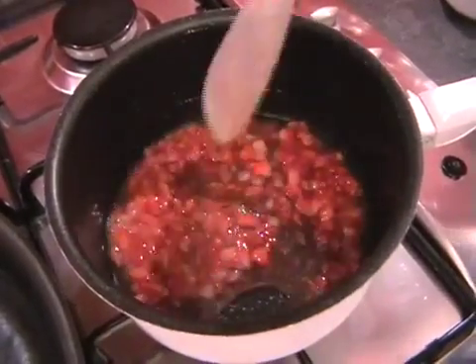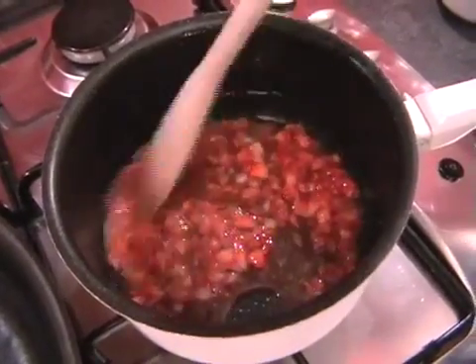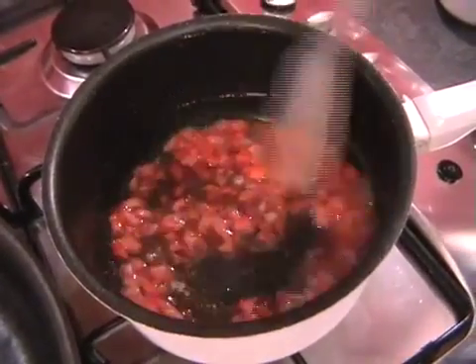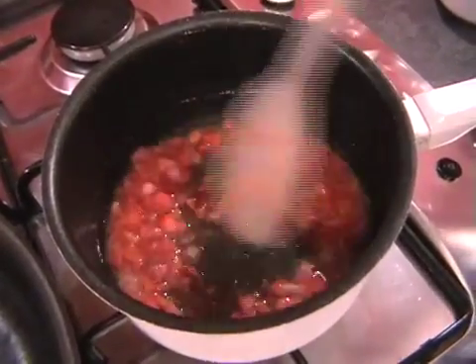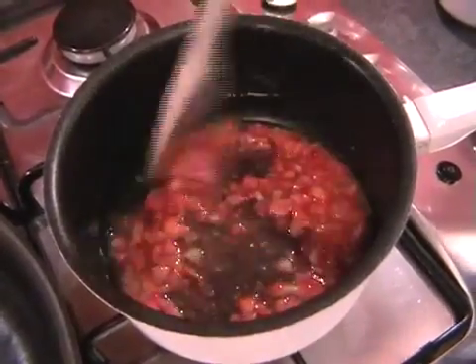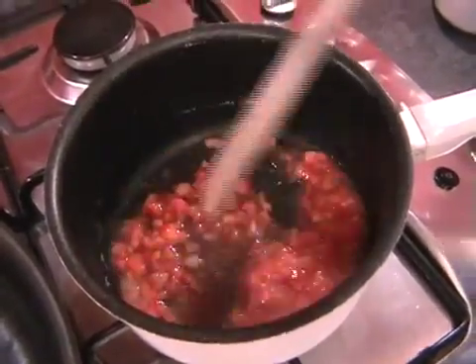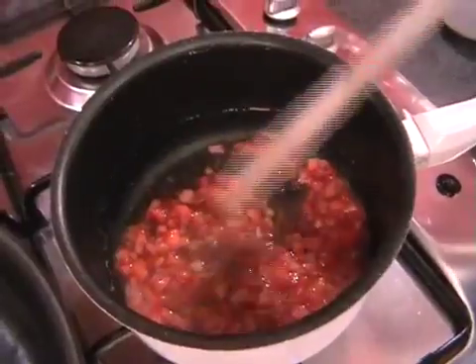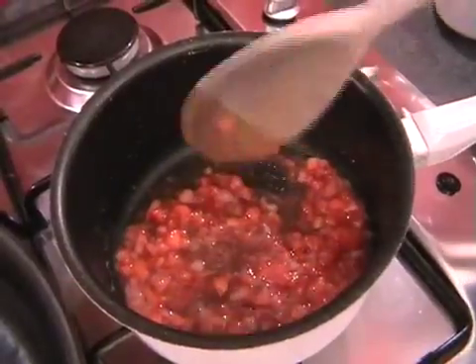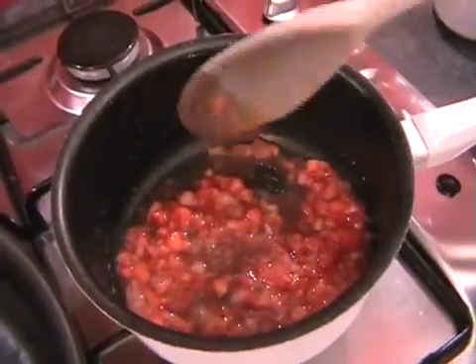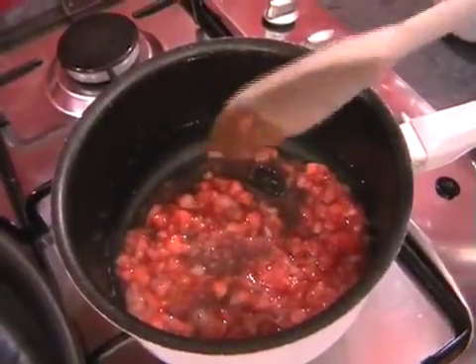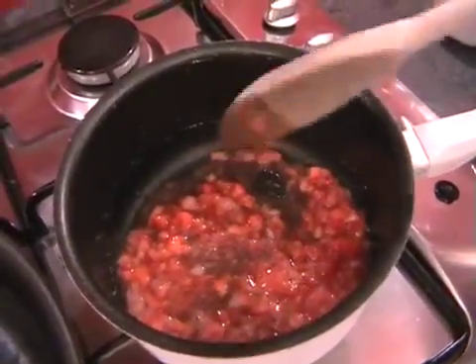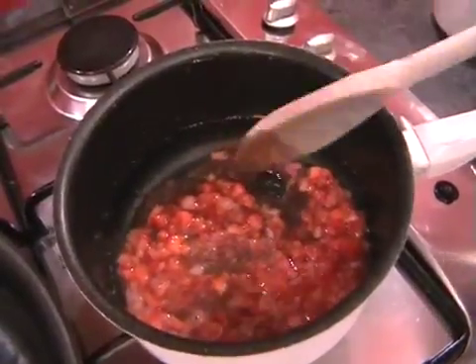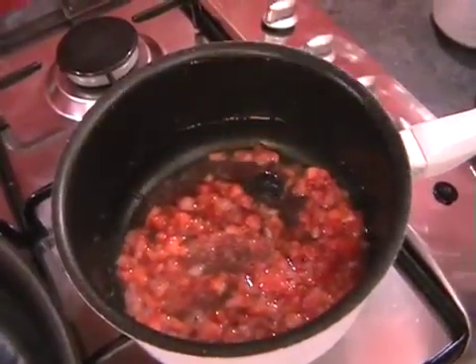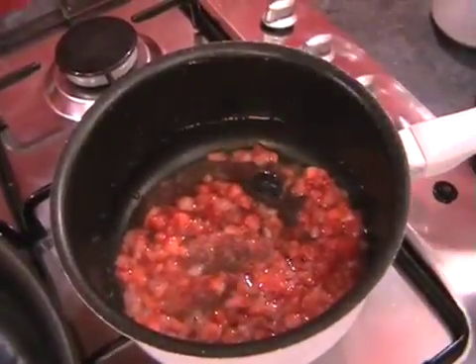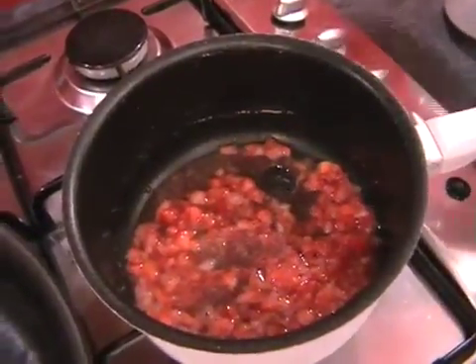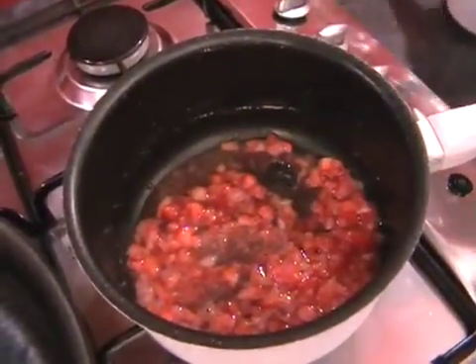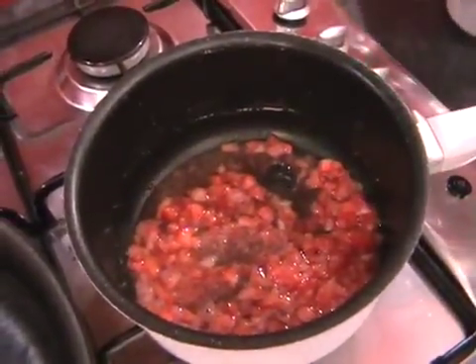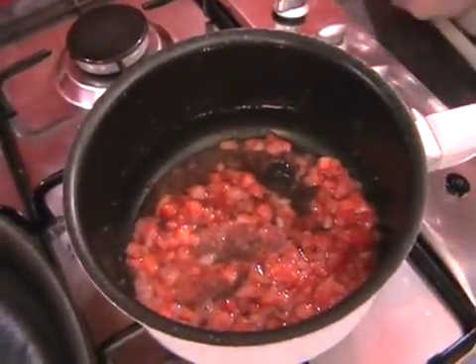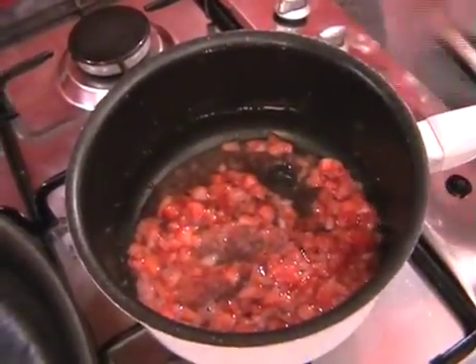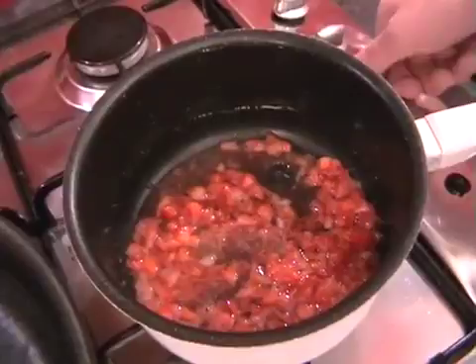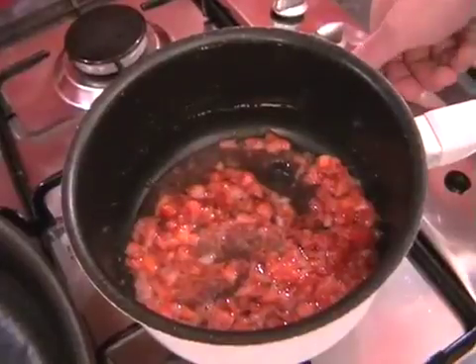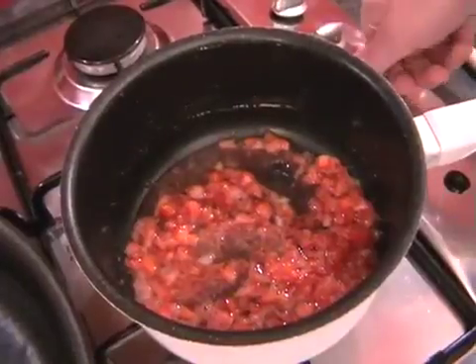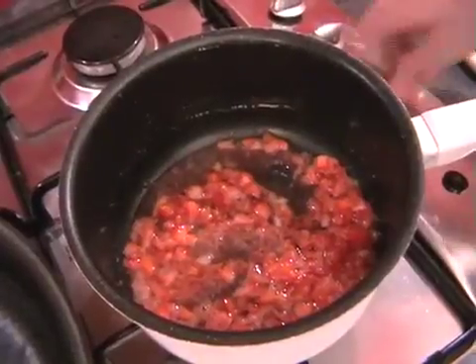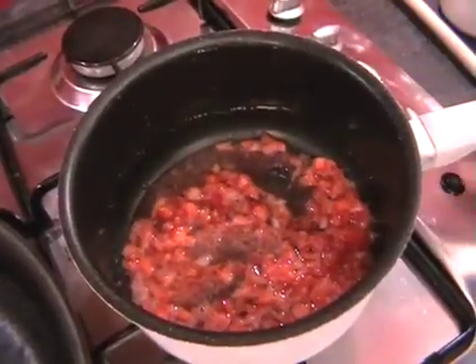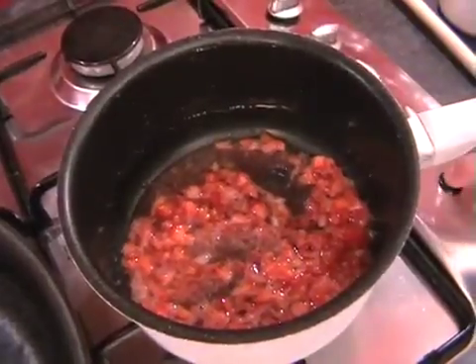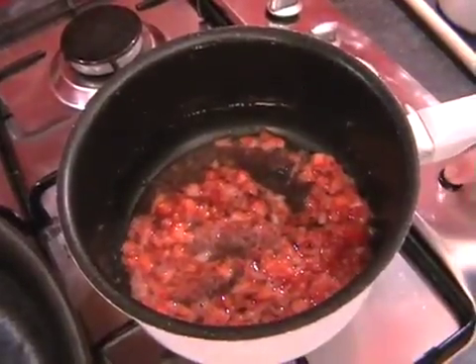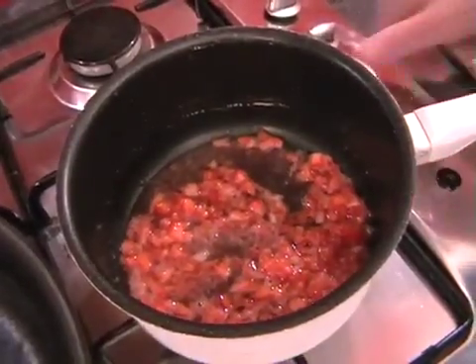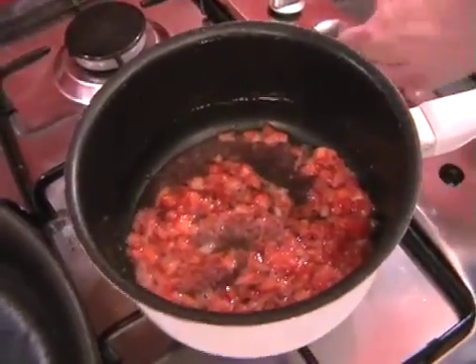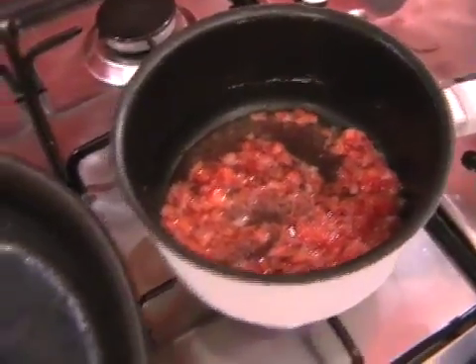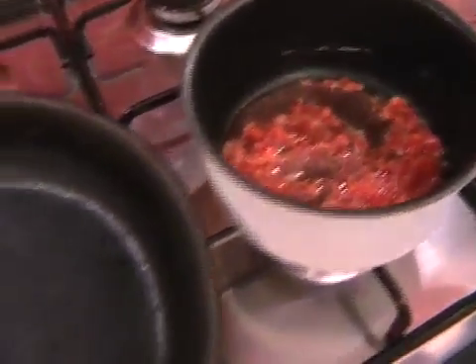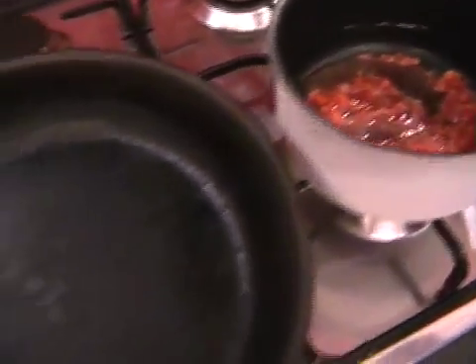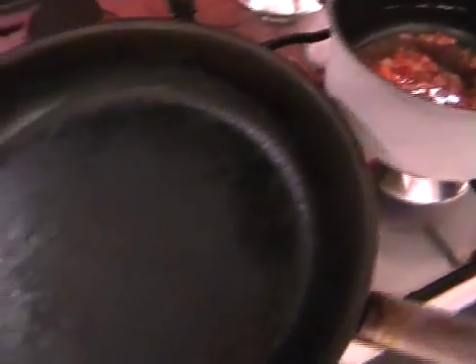Just give it a little stir and then we can leave that now. Get rid of your plate and turn the heat on to medium for your big pan for the pancakes.